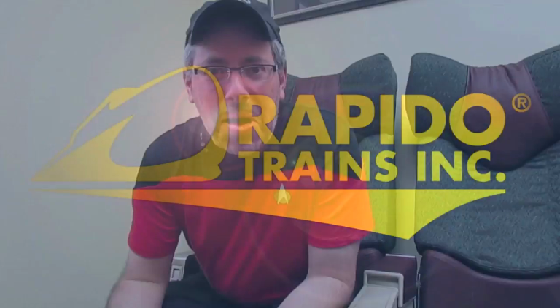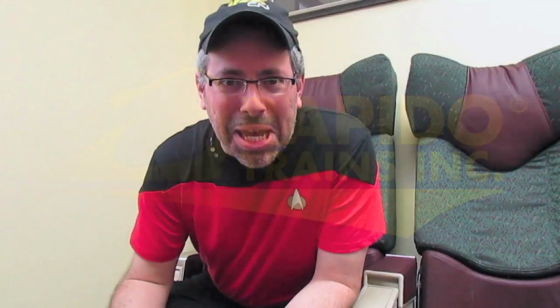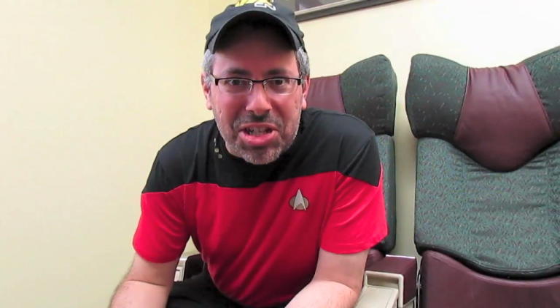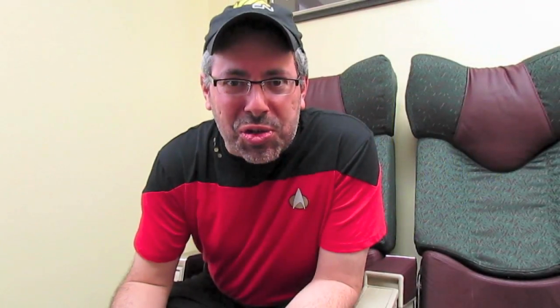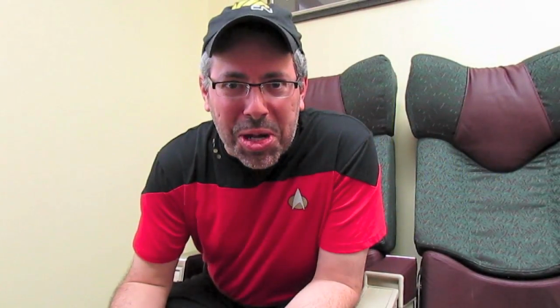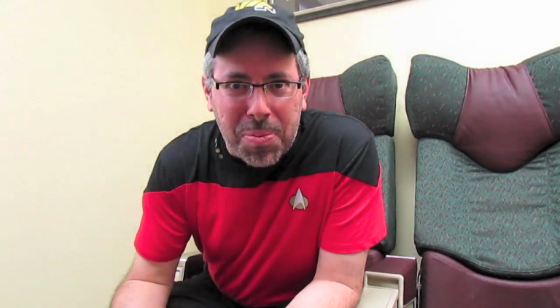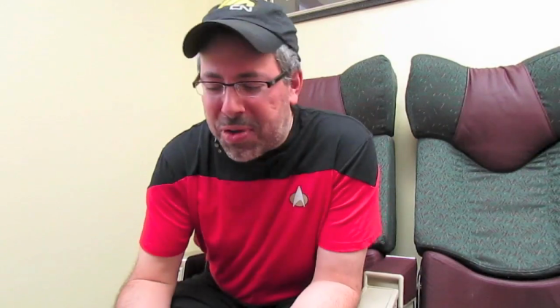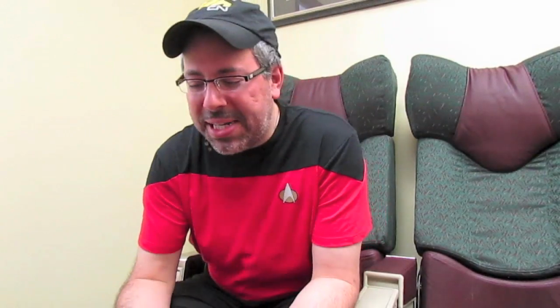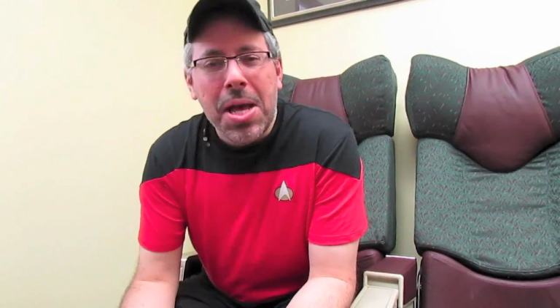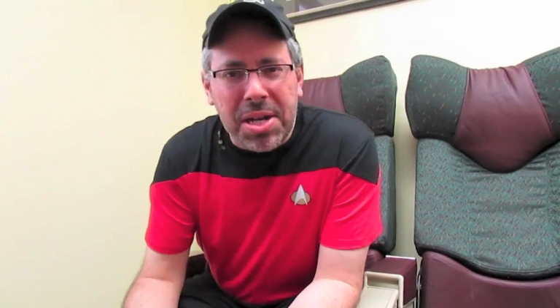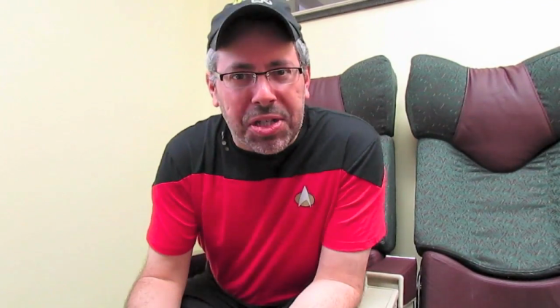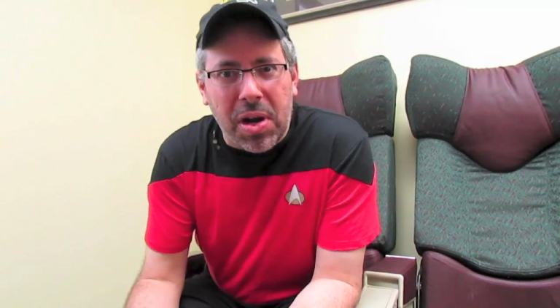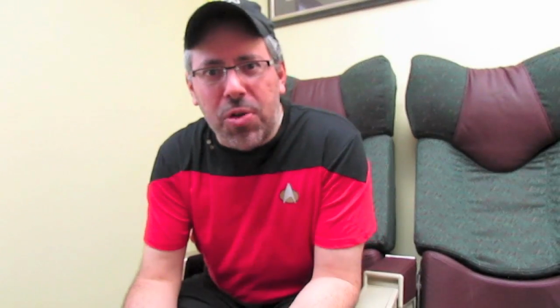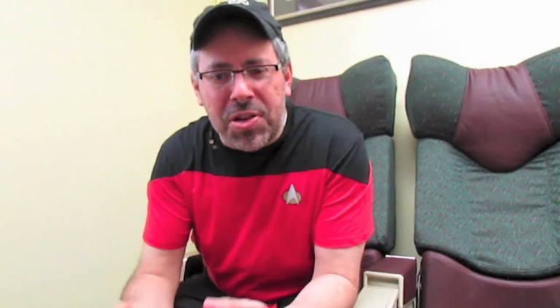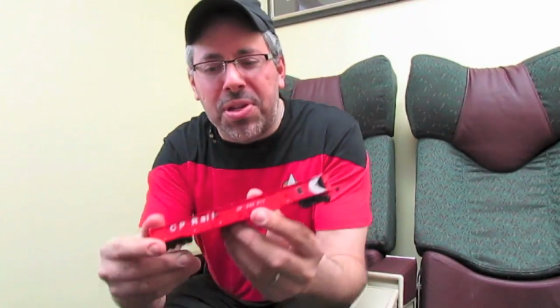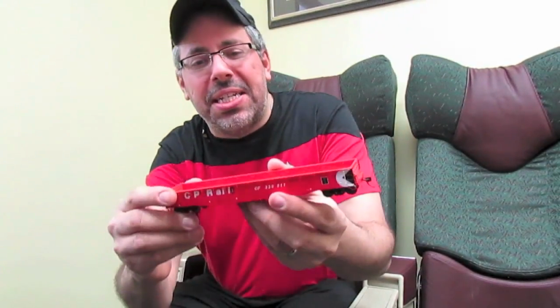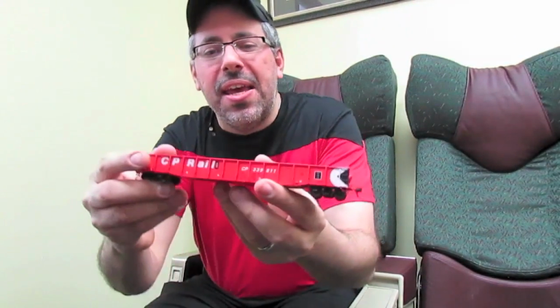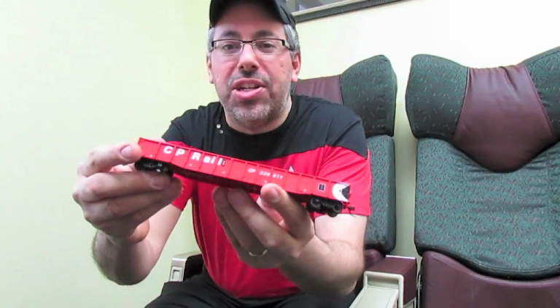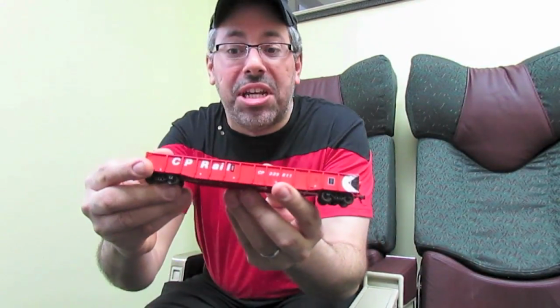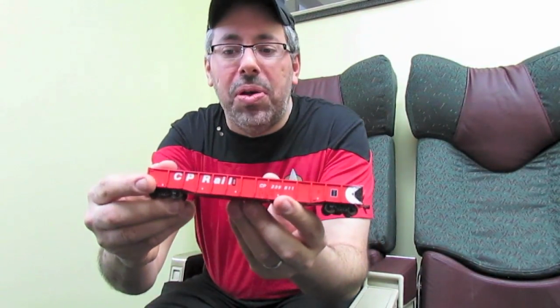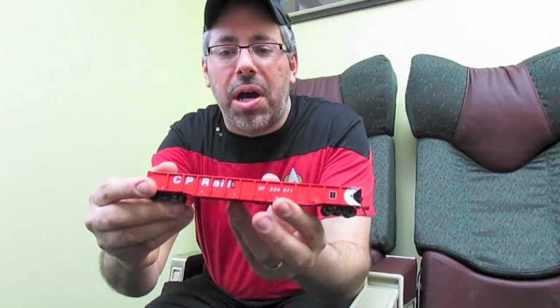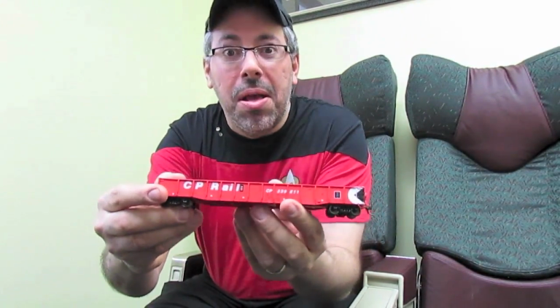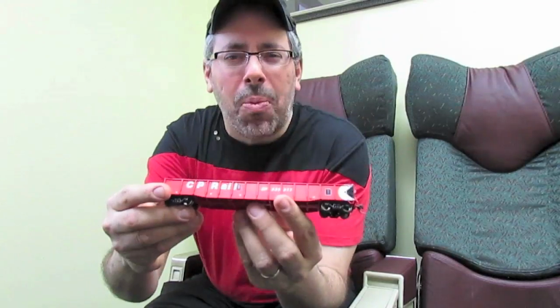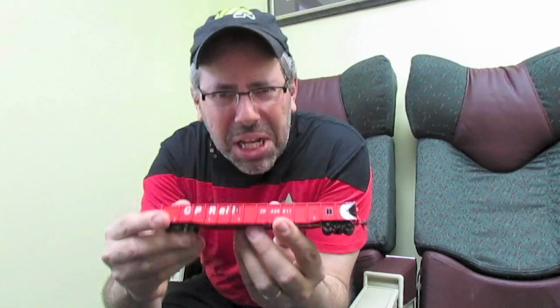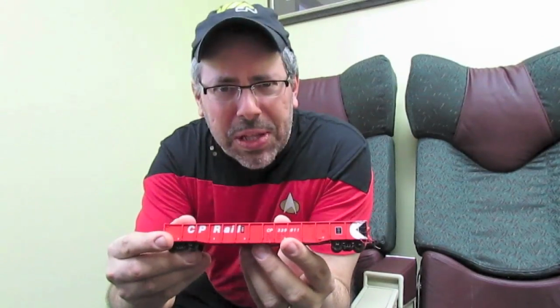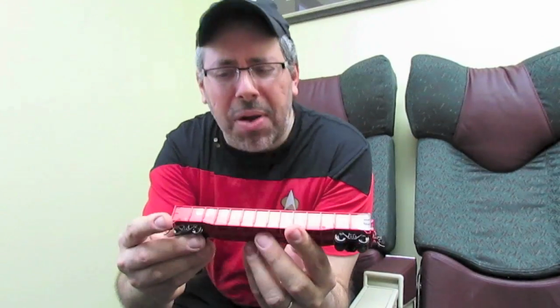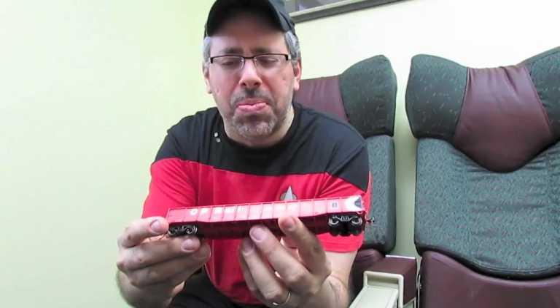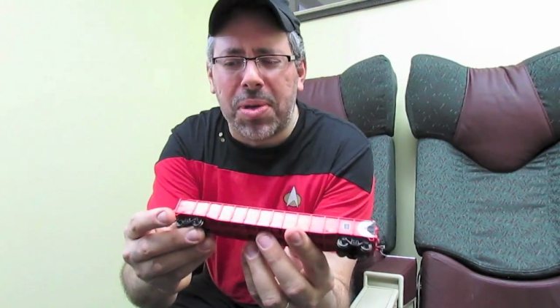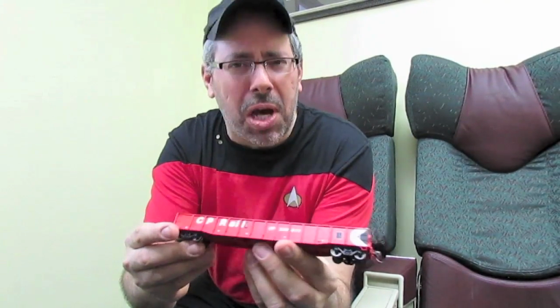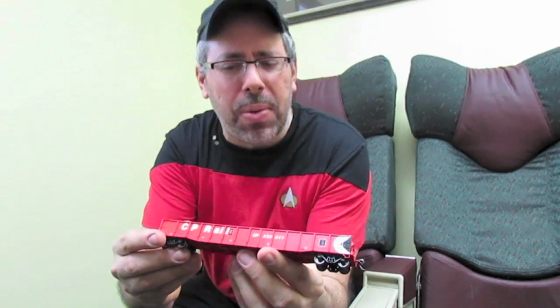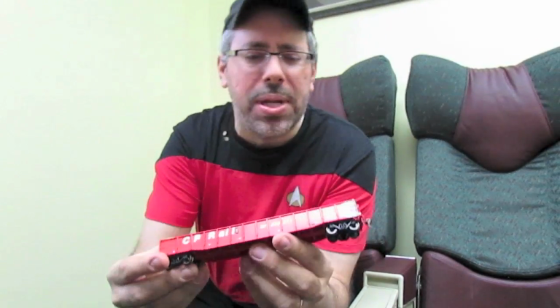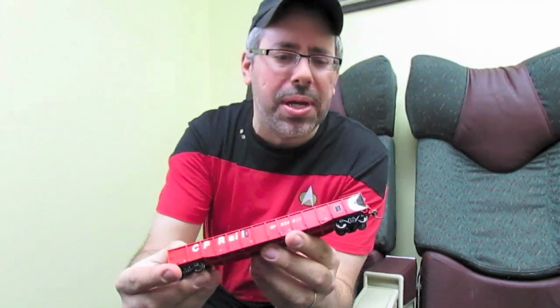Hi again, Jason Schrohn here from Rapido Trains, Inc. I'm here to talk to you about our new 52'6" HO scale Milgon. I'm really, really proud of this model because a lot of great work went into it.